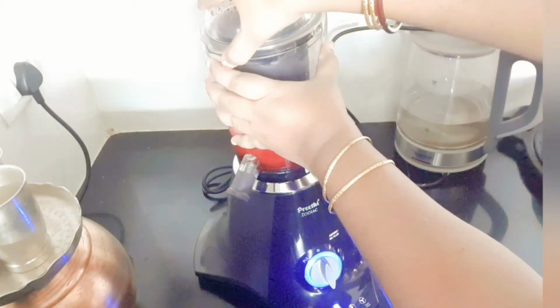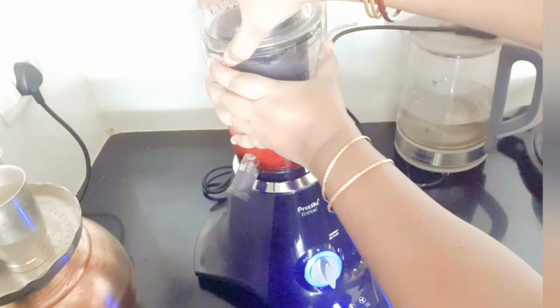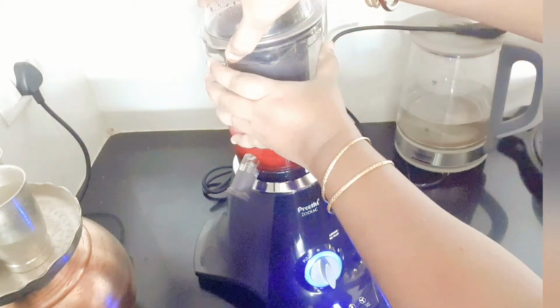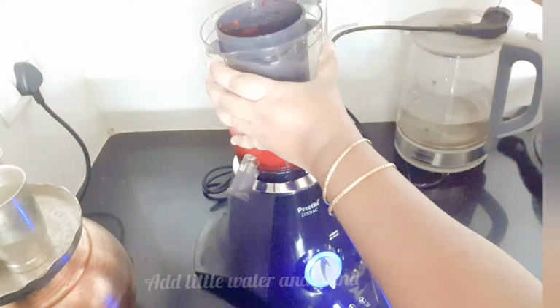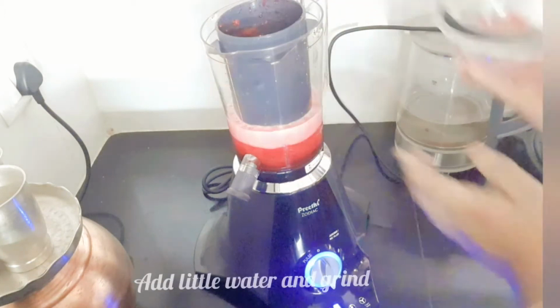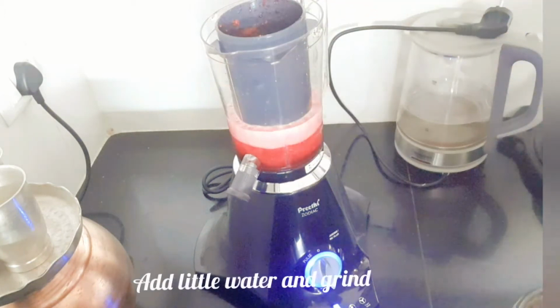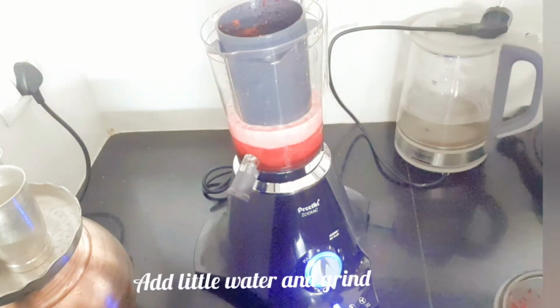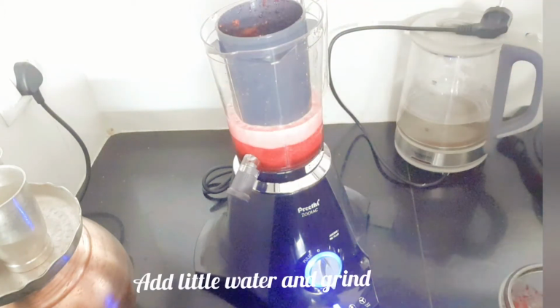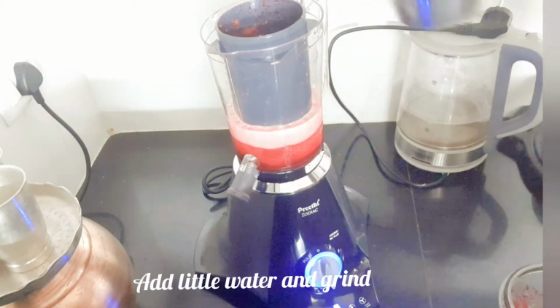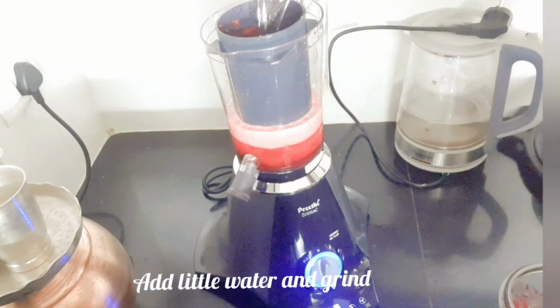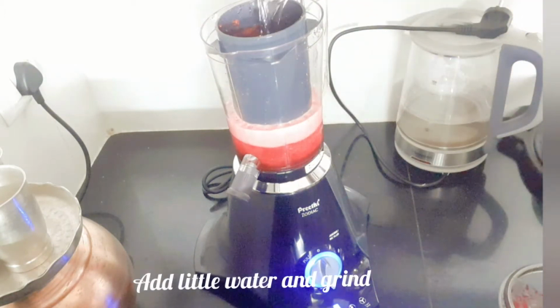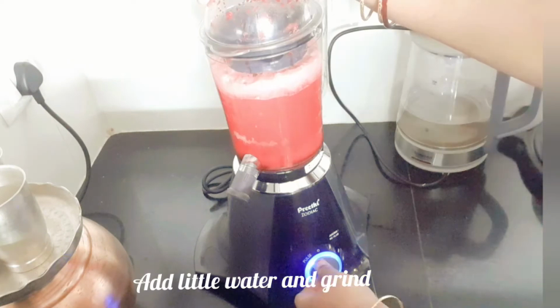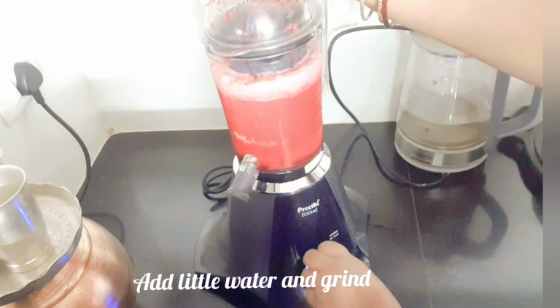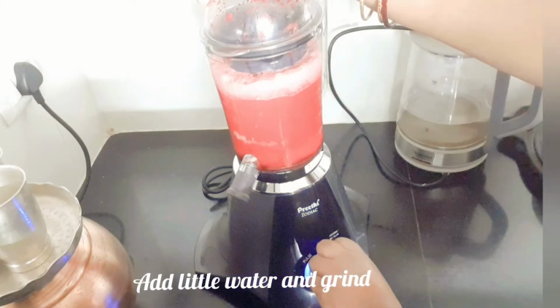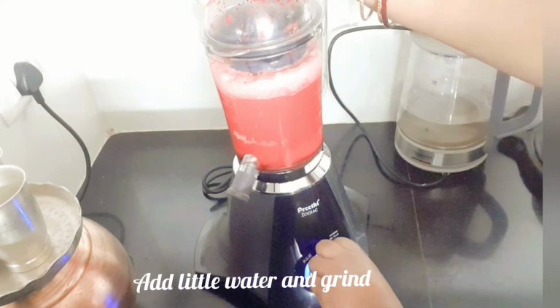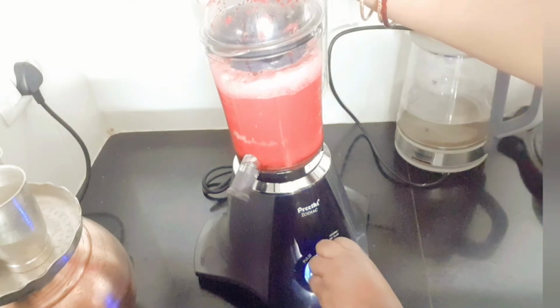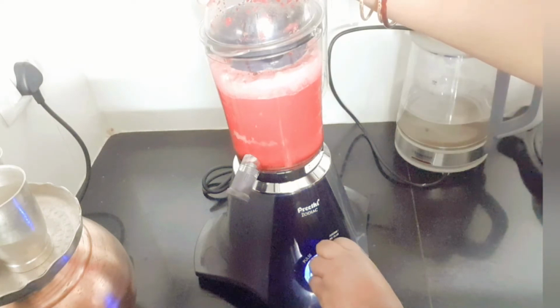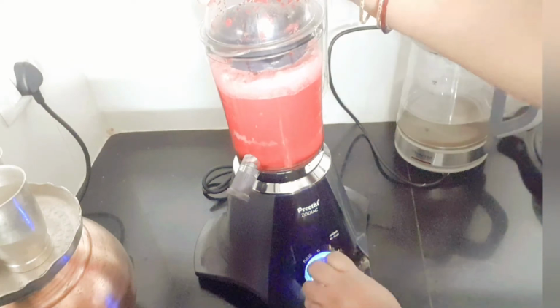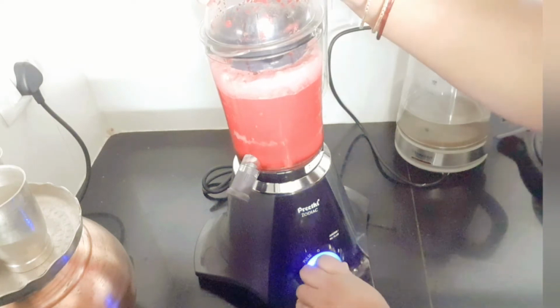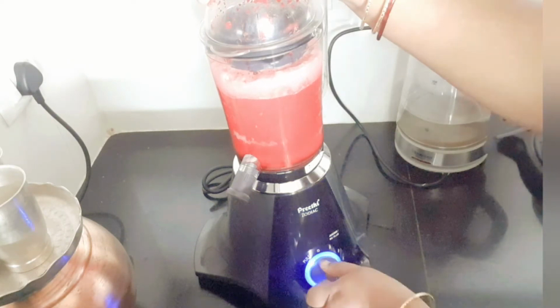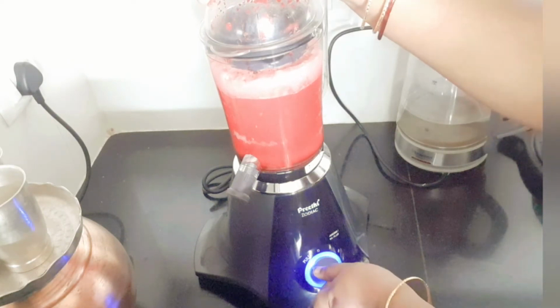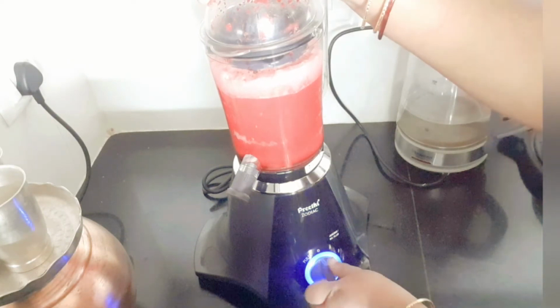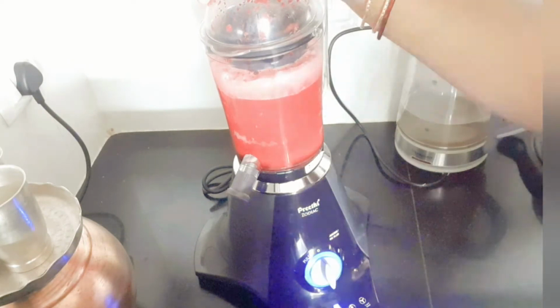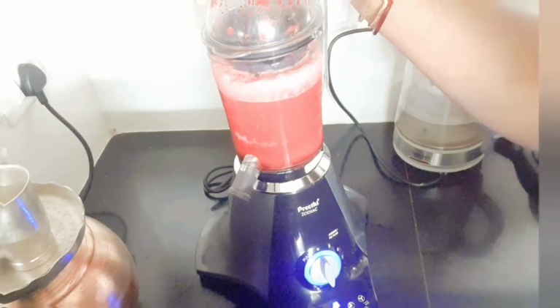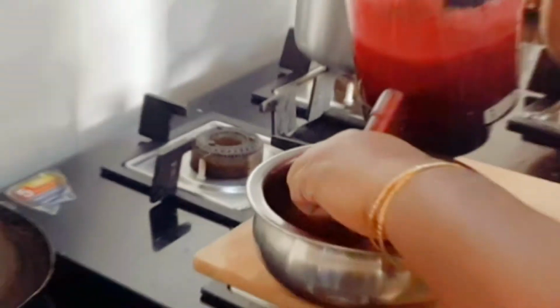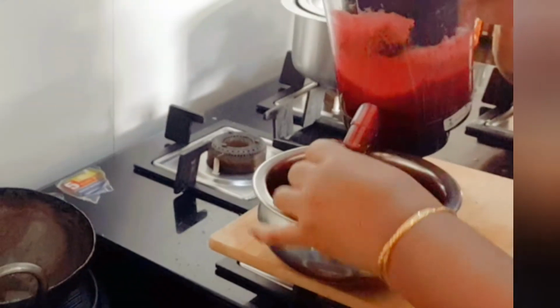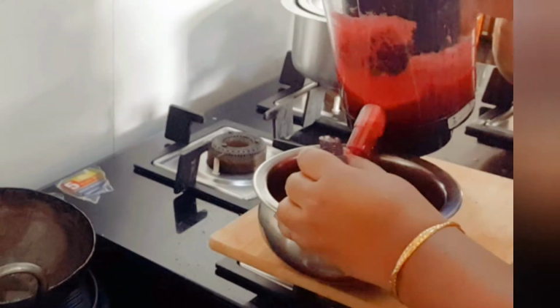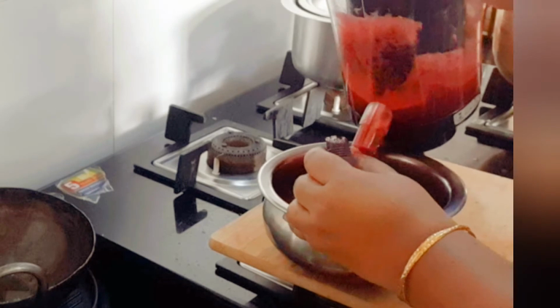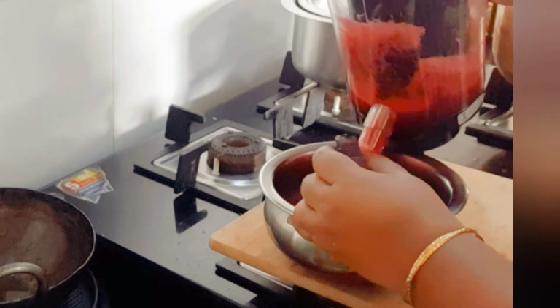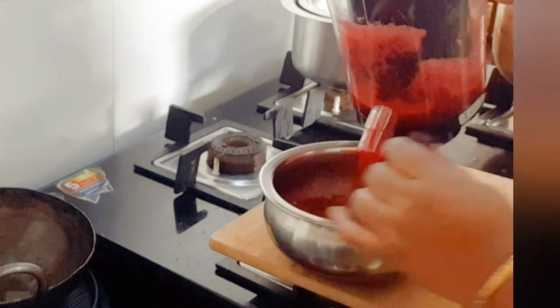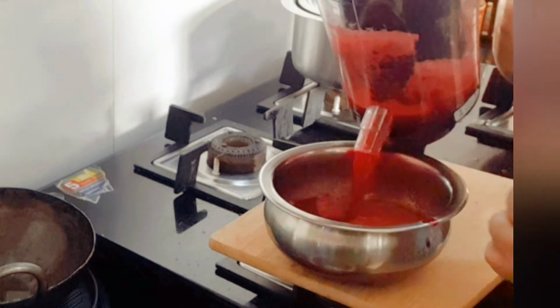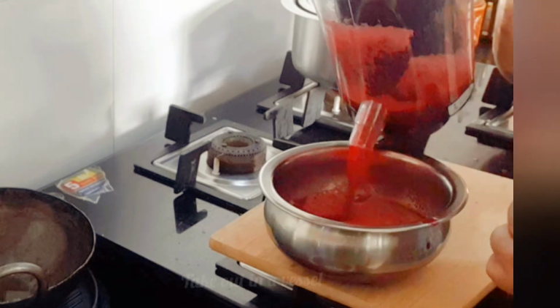Later you can add more water. You have to filter the juice if you are using a mixer grinder. Take out the juice in a bowl.